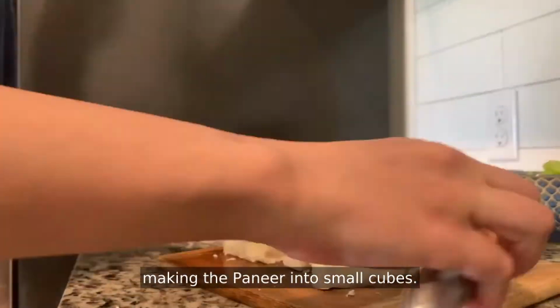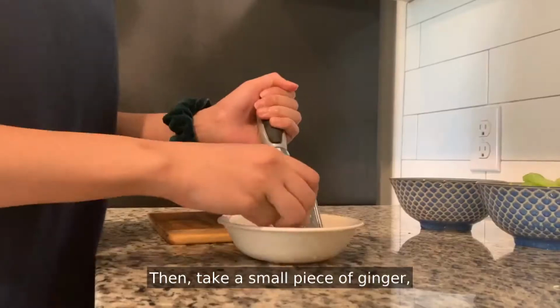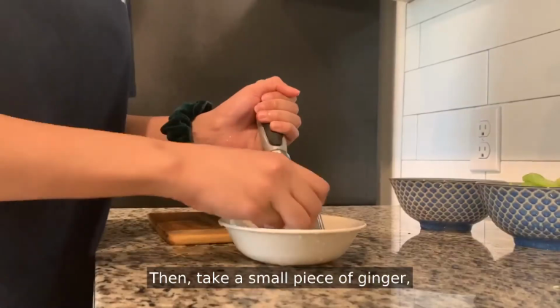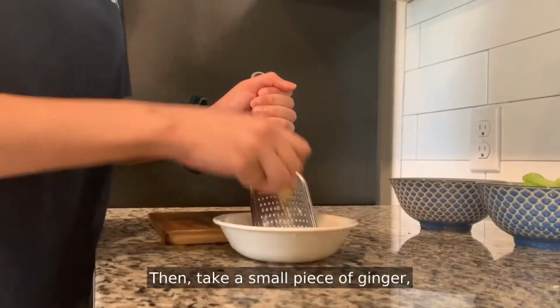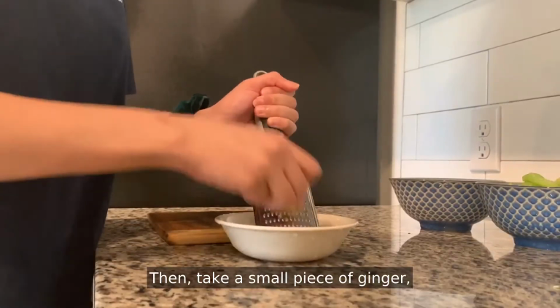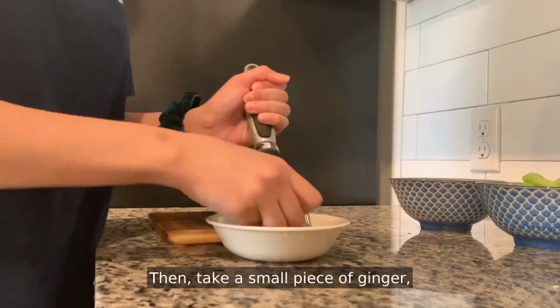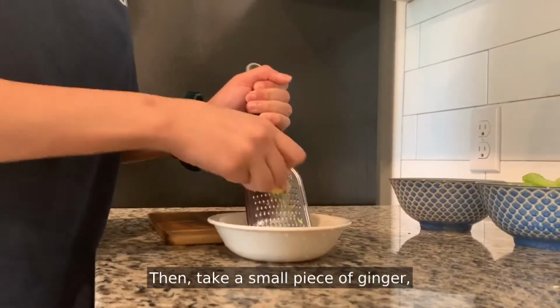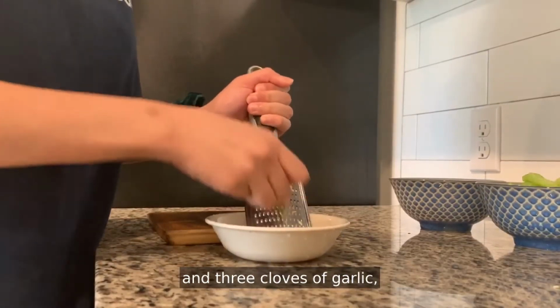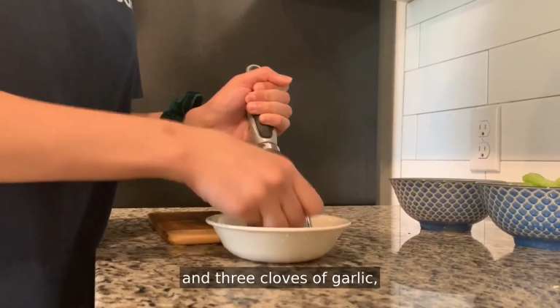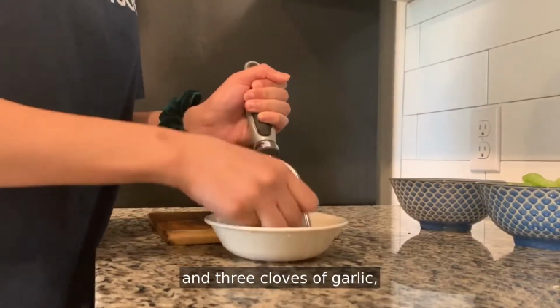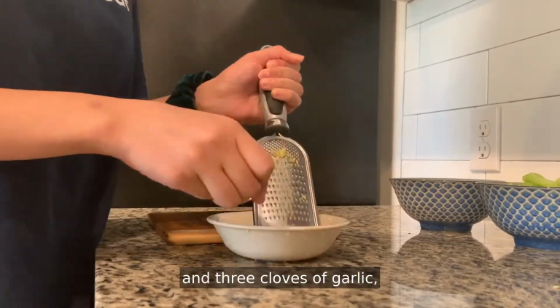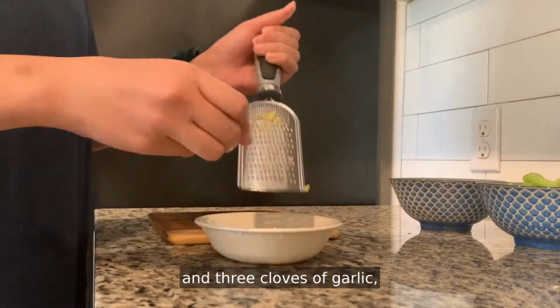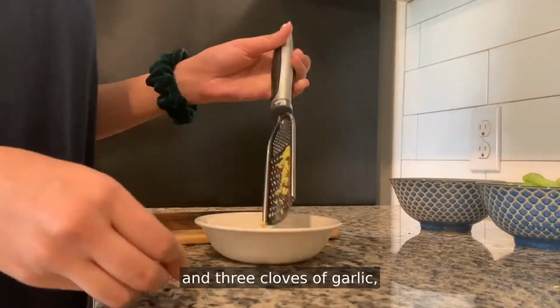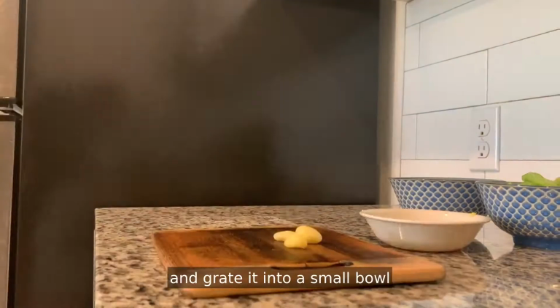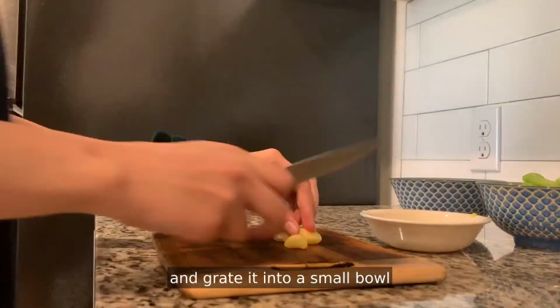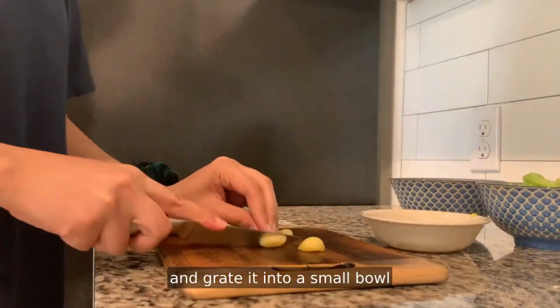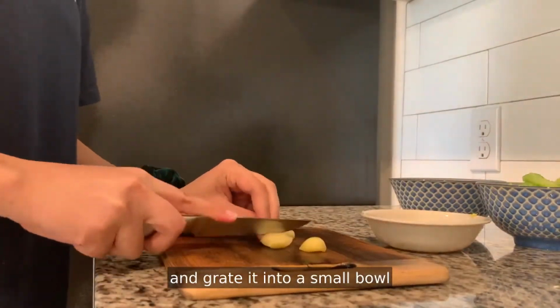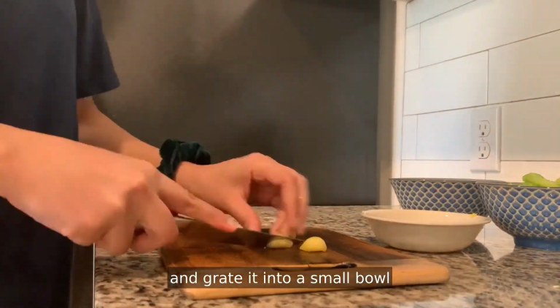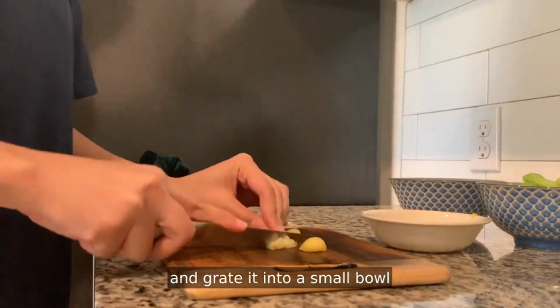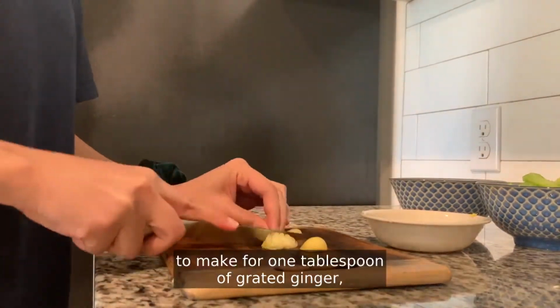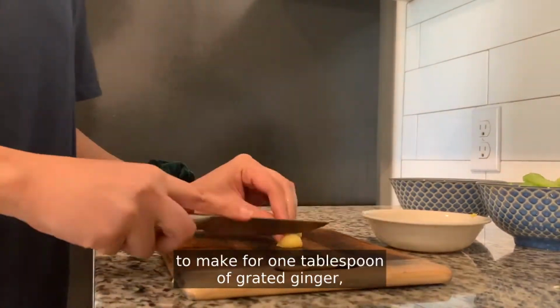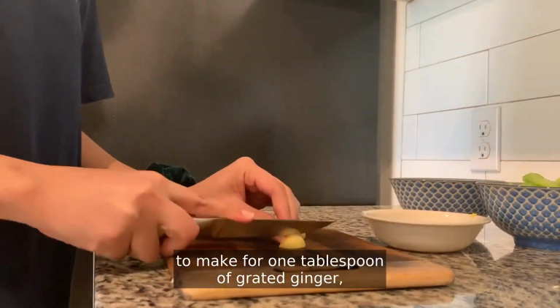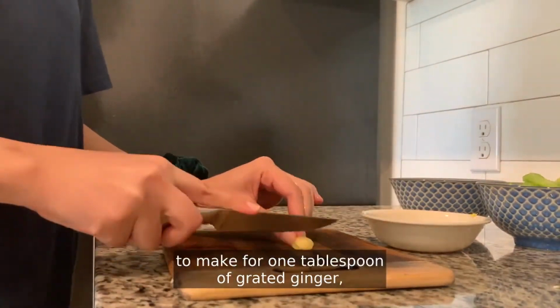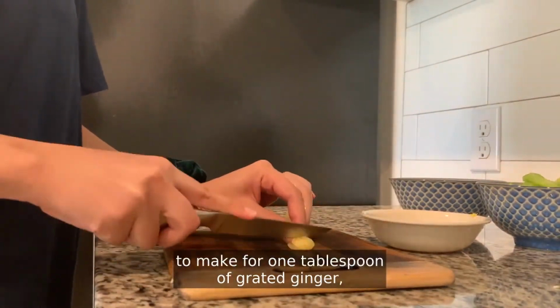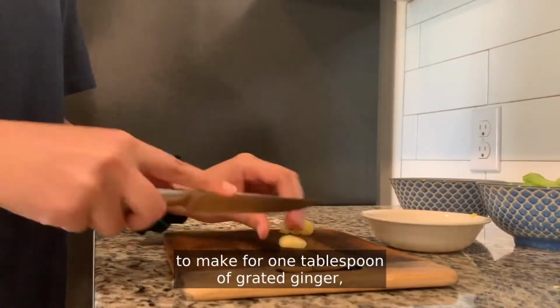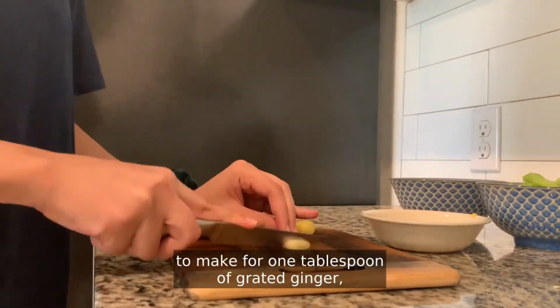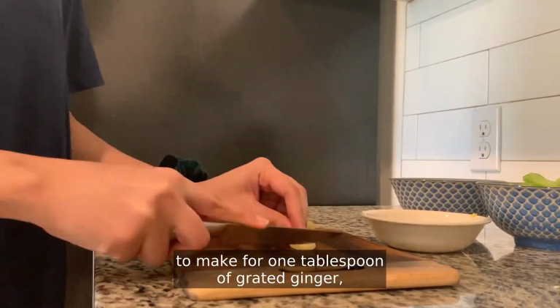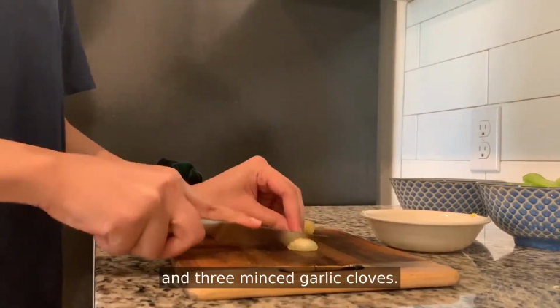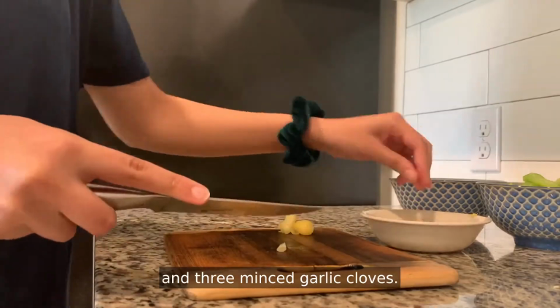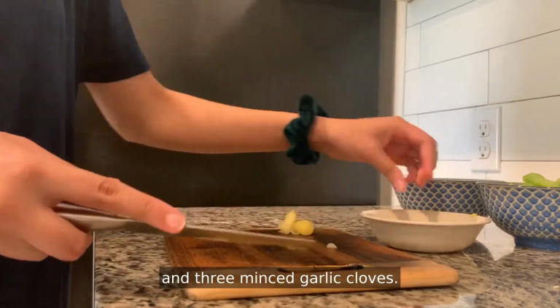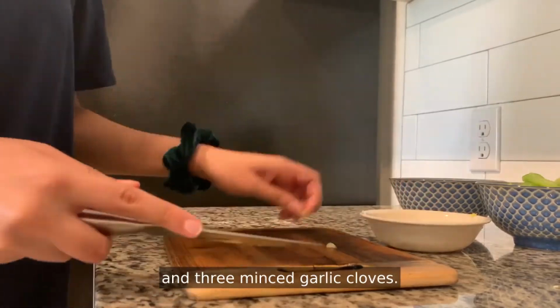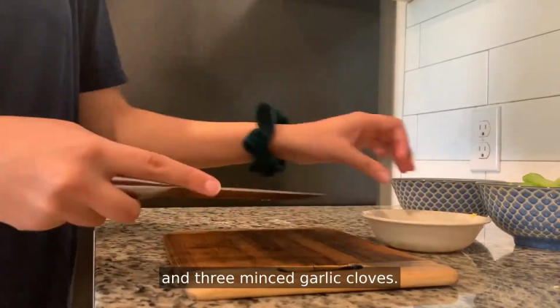Then take a small piece of ginger and three cloves of garlic and grate them into a small bowl to make one tablespoon of grated ginger and three minced garlic cloves.